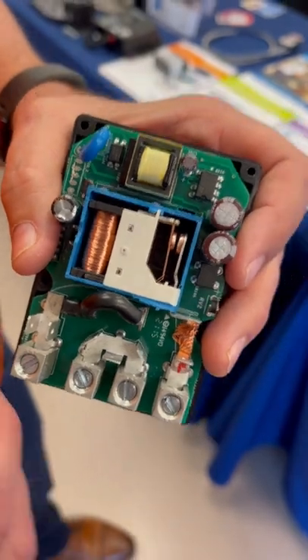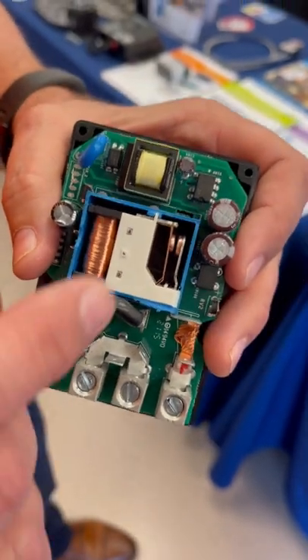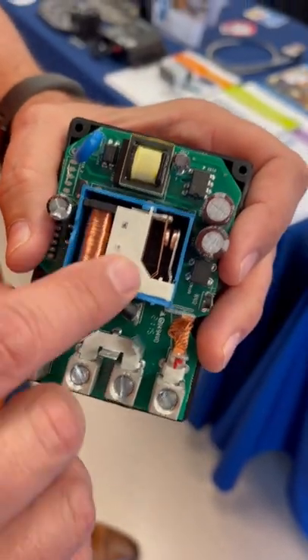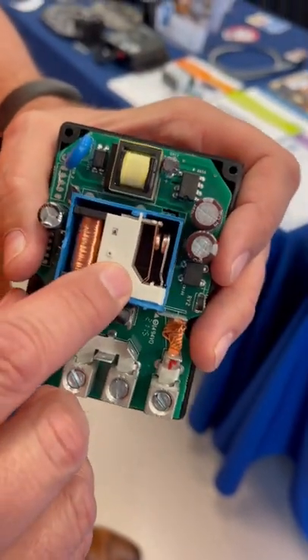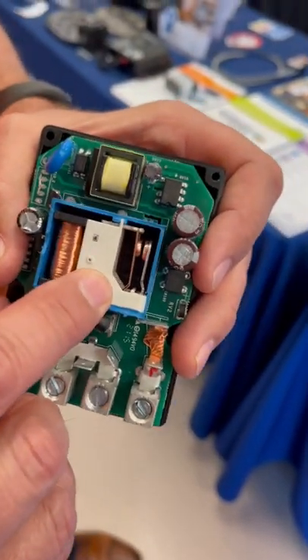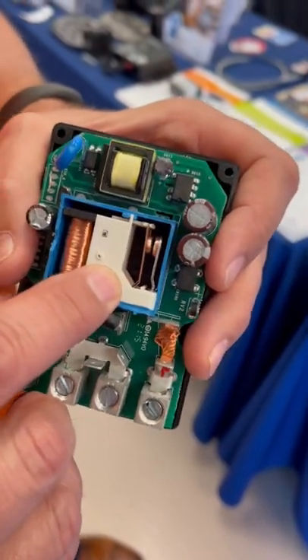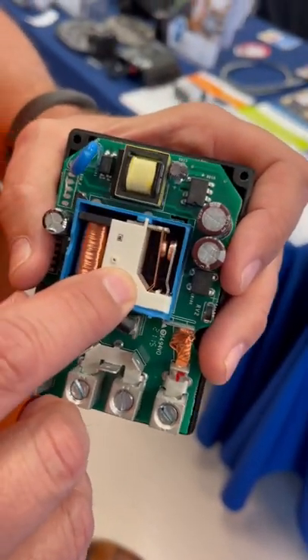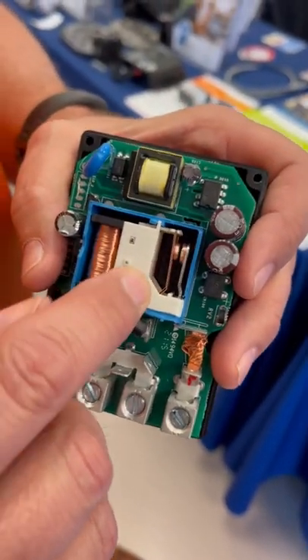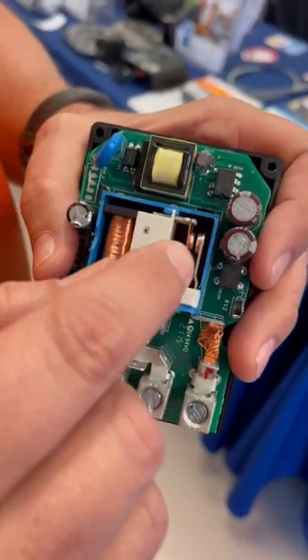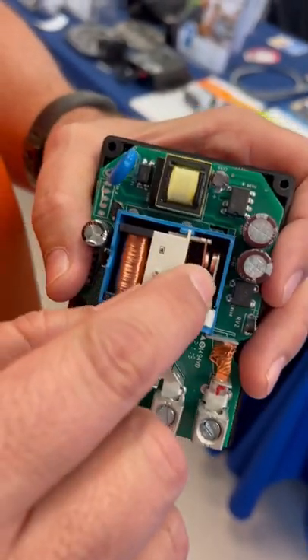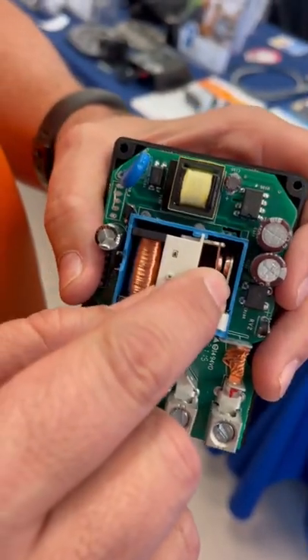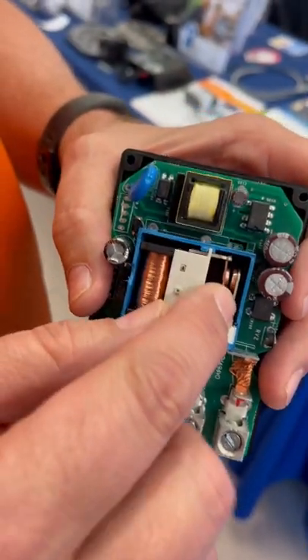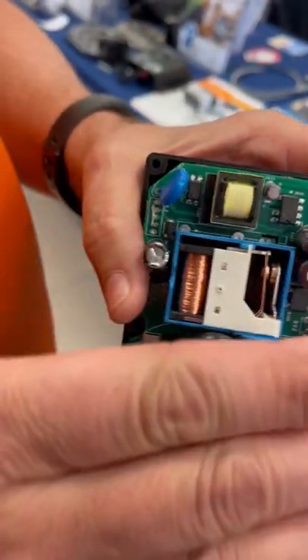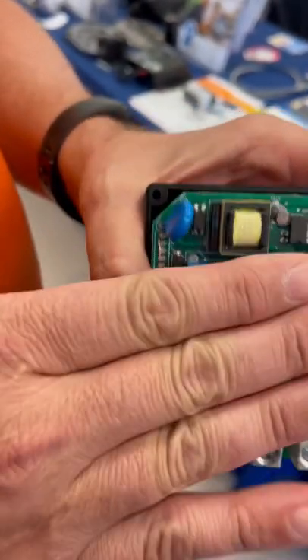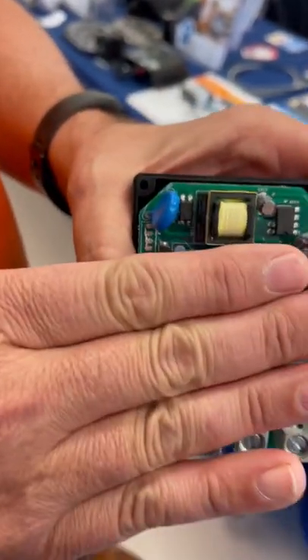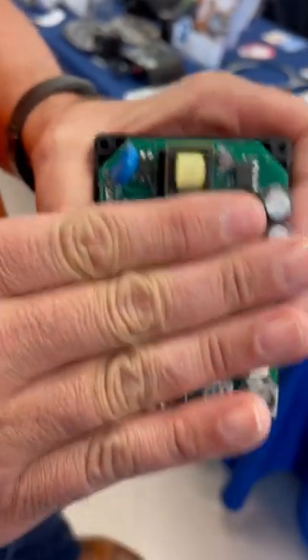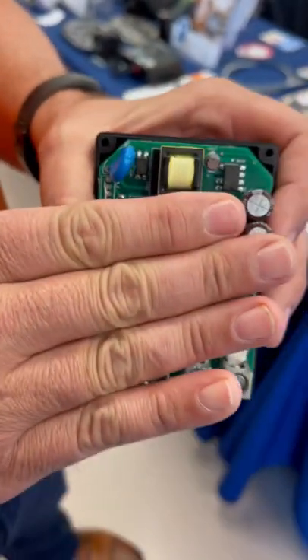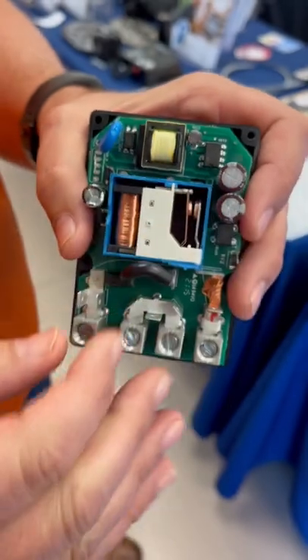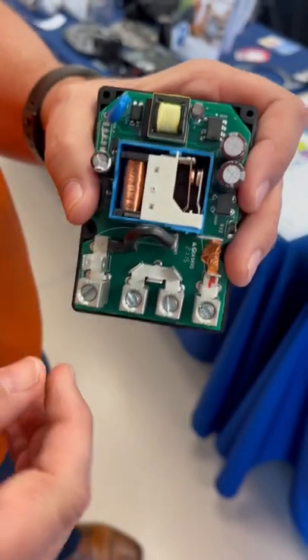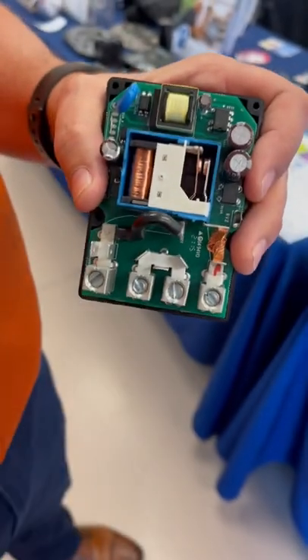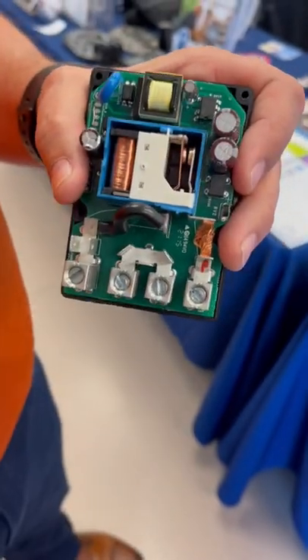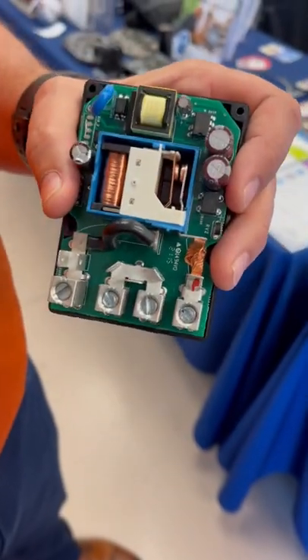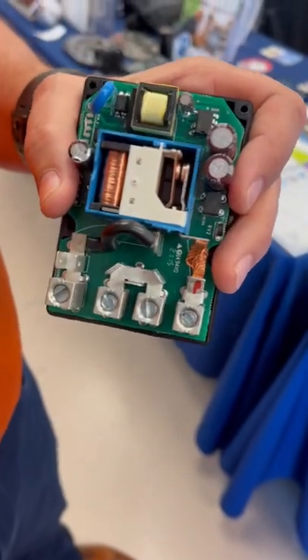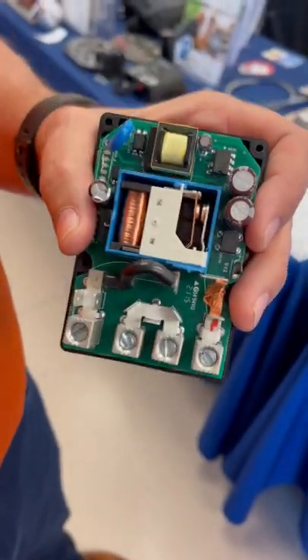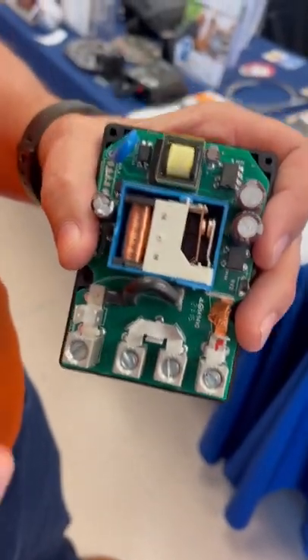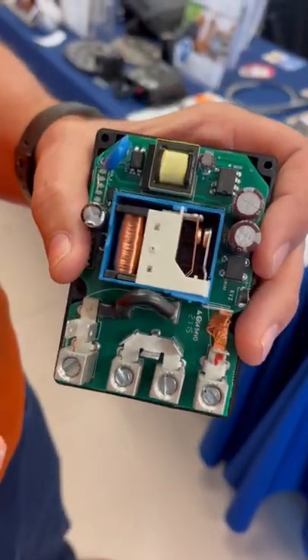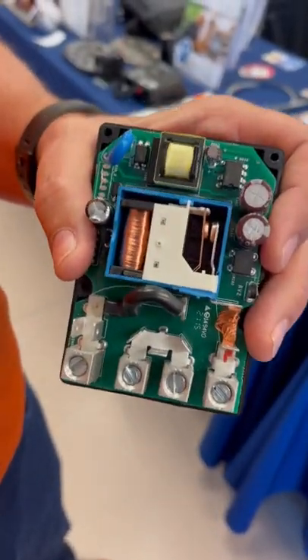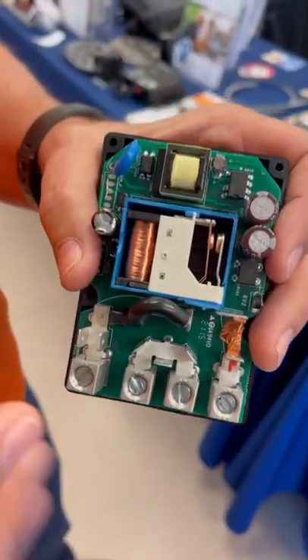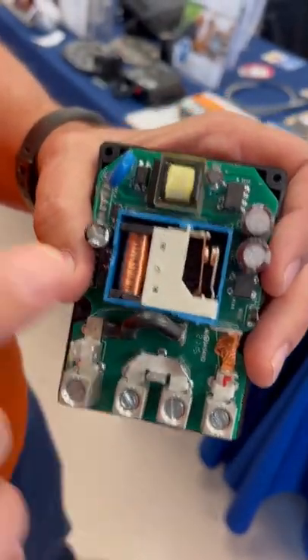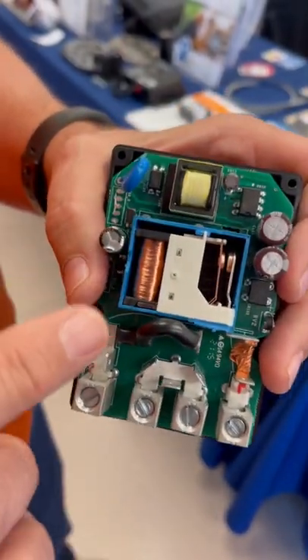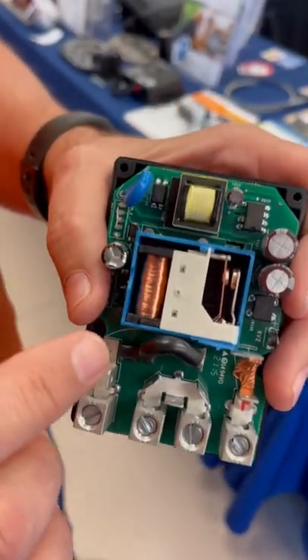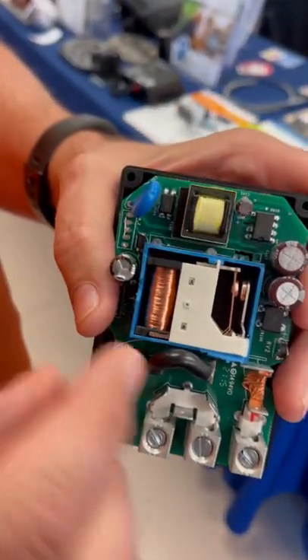All right, so the Emerson Sure Switch has contact points that are sealed — this would be a sealed box. So if you have any ants or insect issues, this is your go-to.